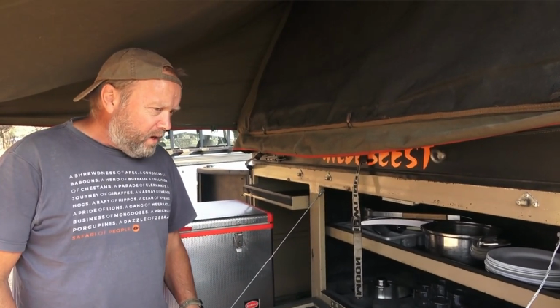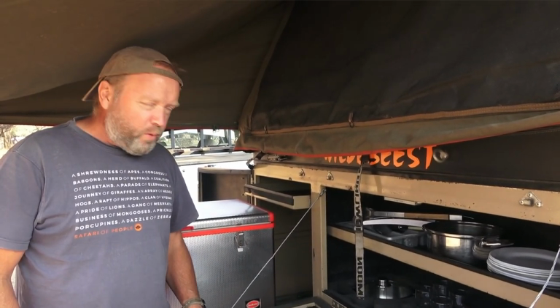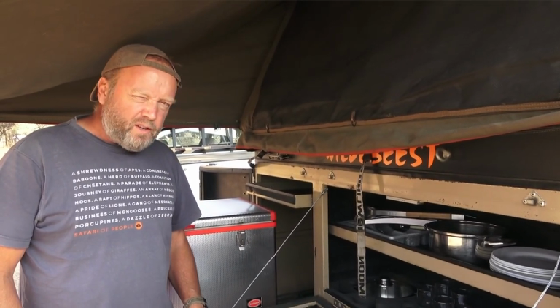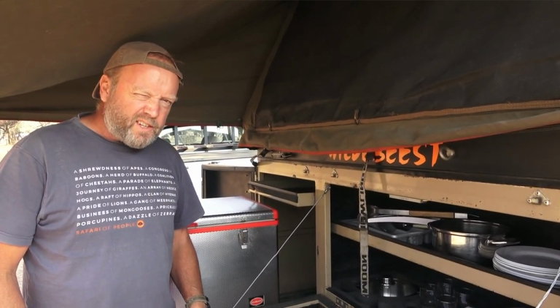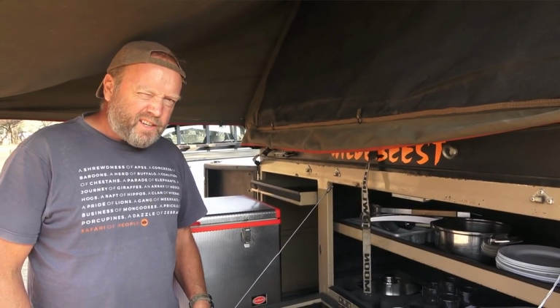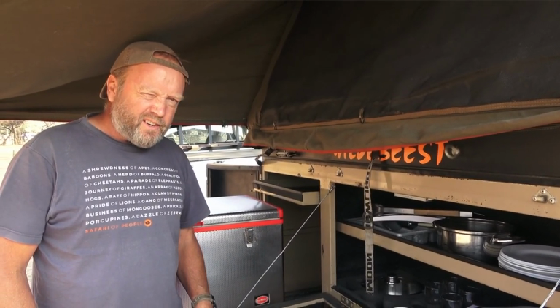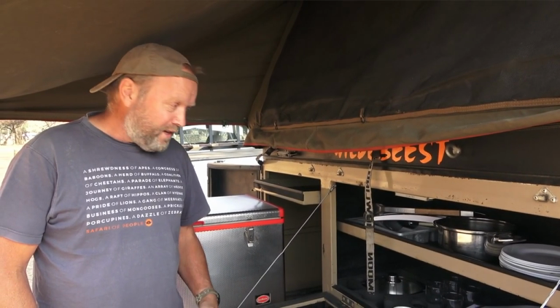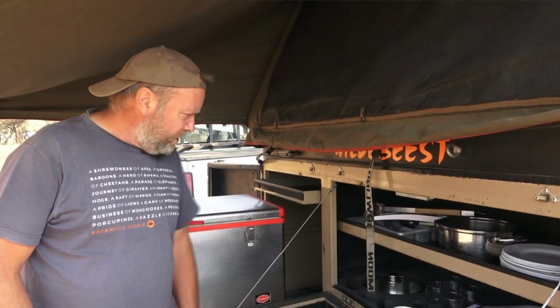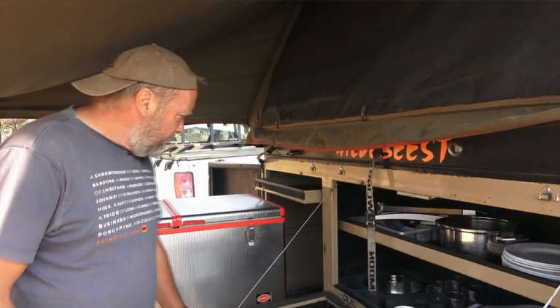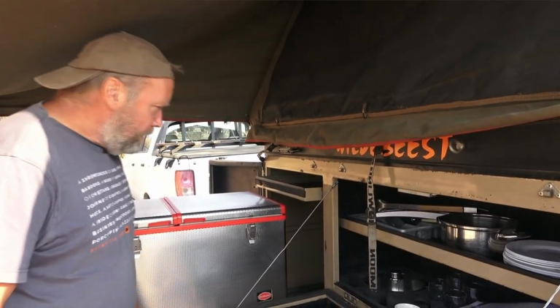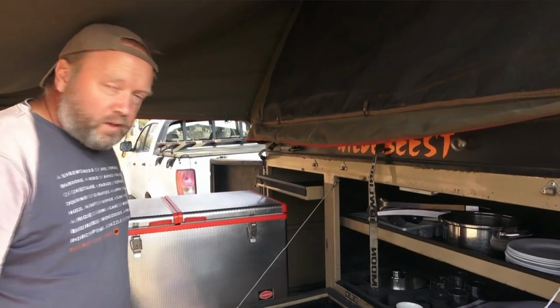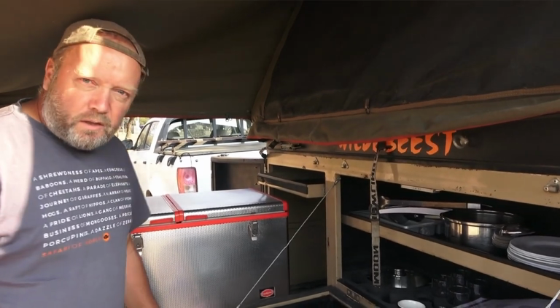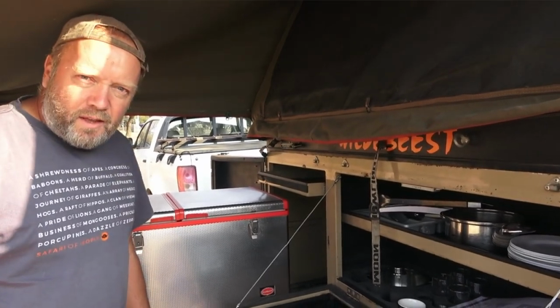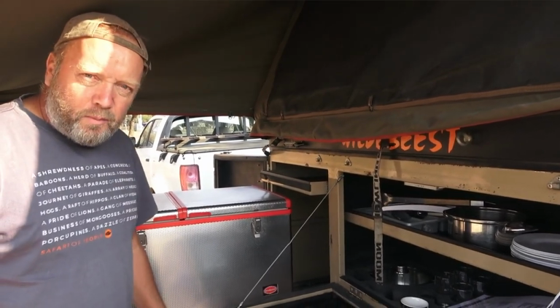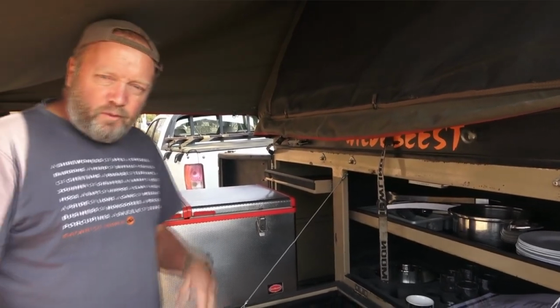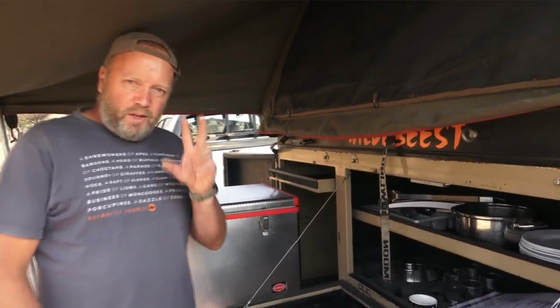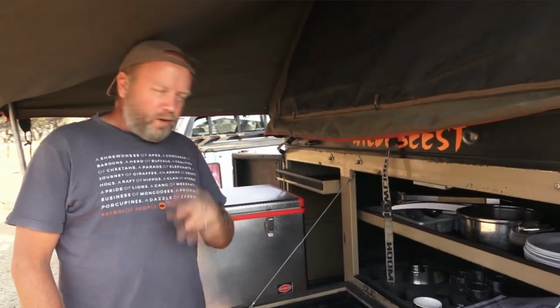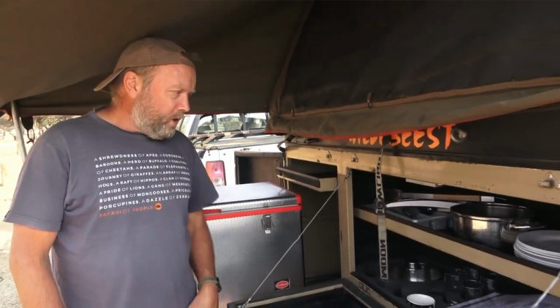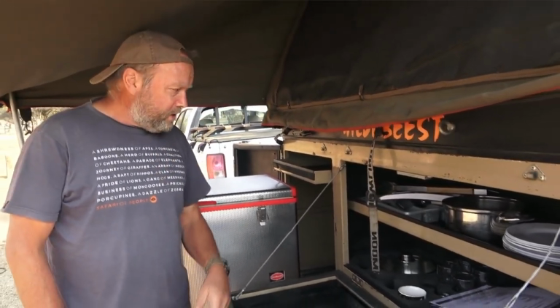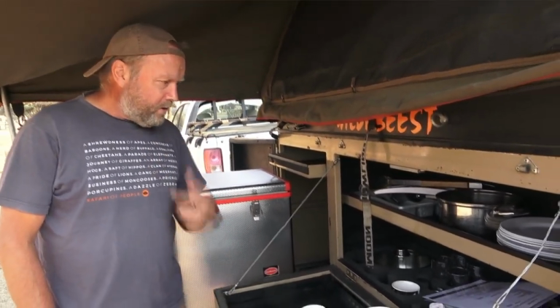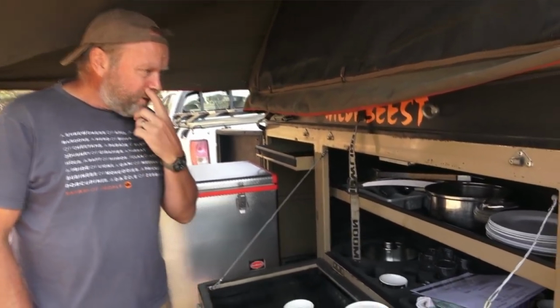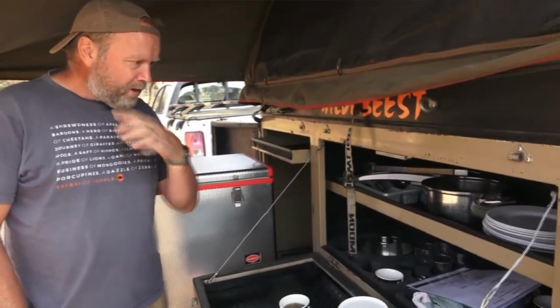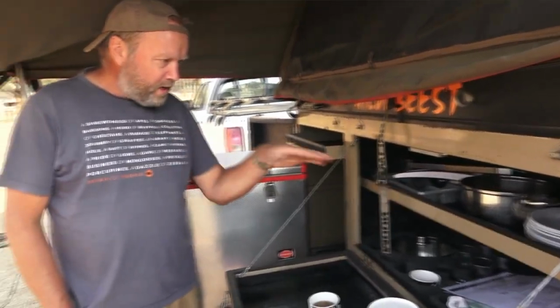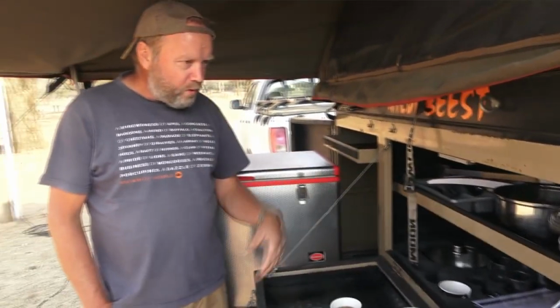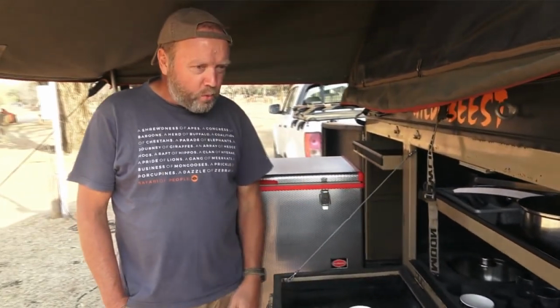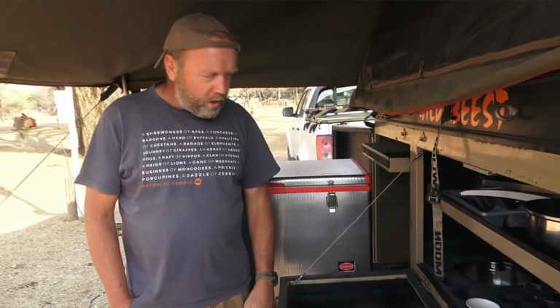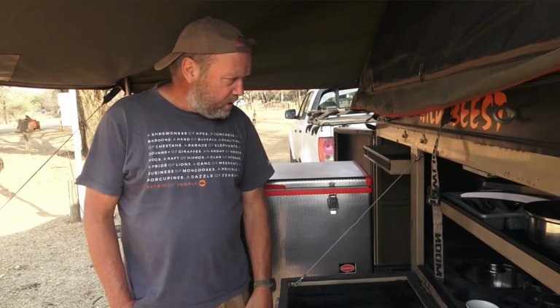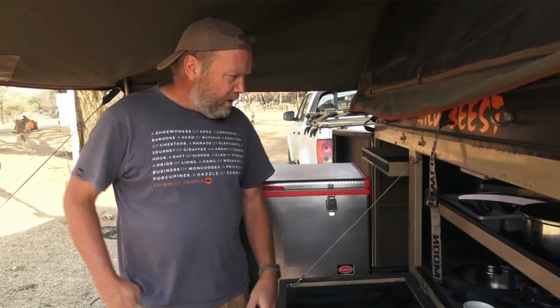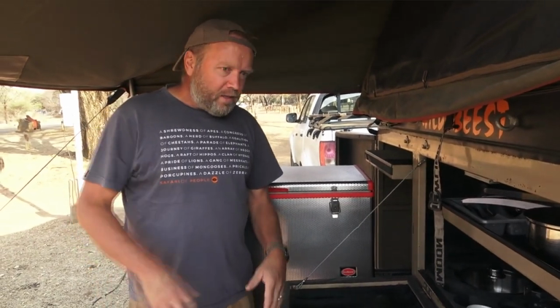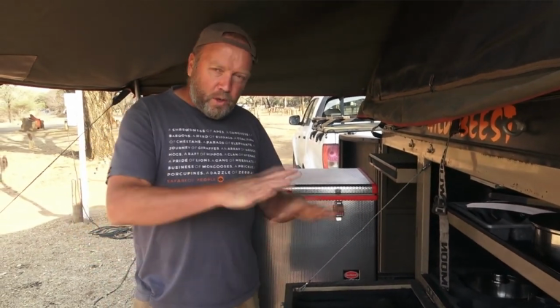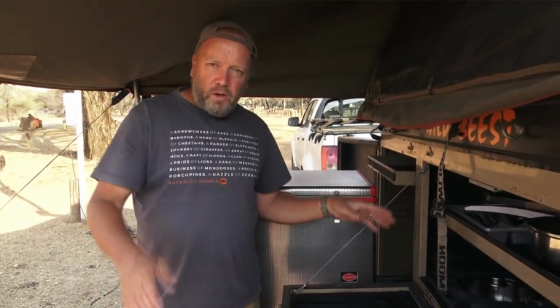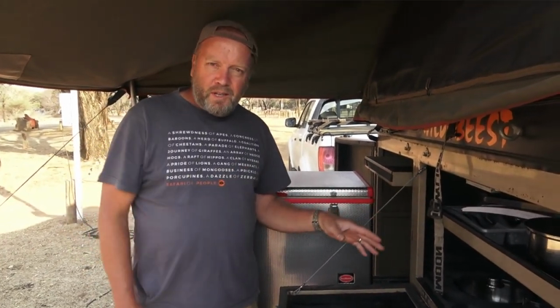It's pretty good actually, I've got to say. We've been here for a couple of nights so we're just trying to see how everything works. Let's have a quick tour of inside.